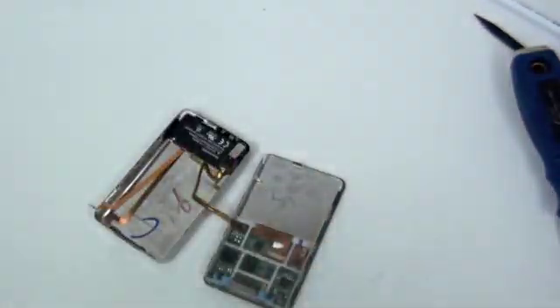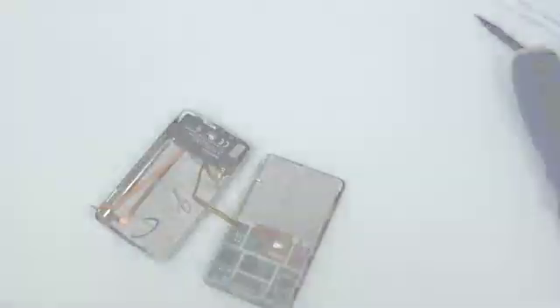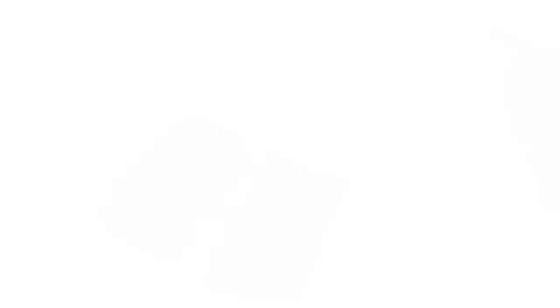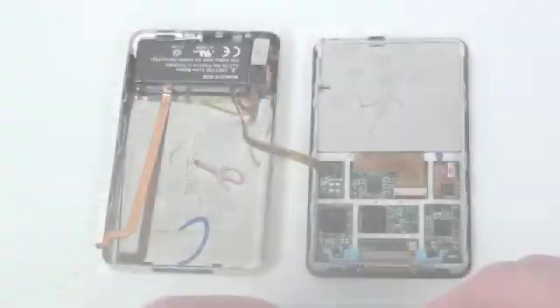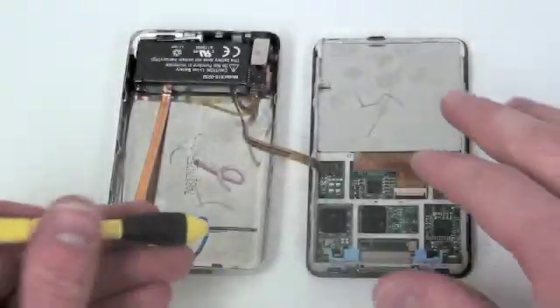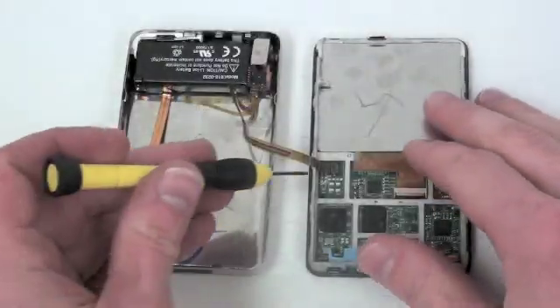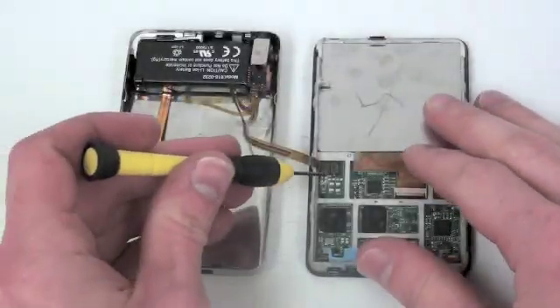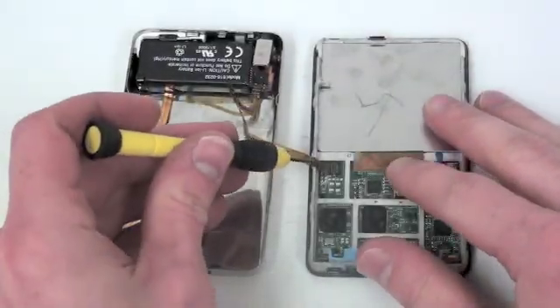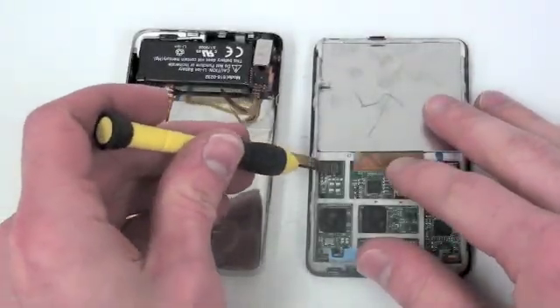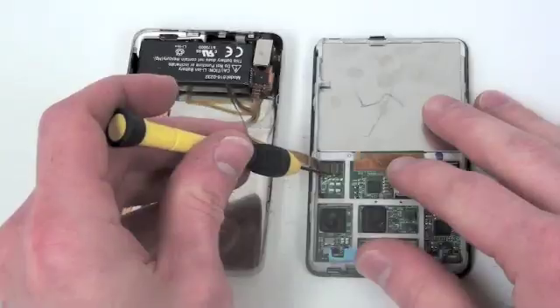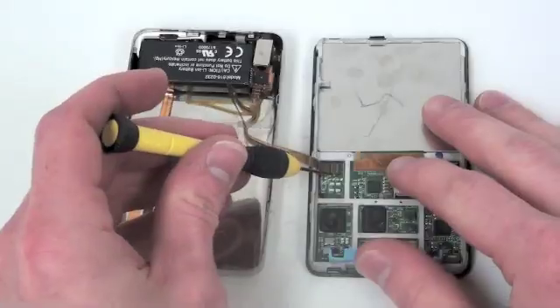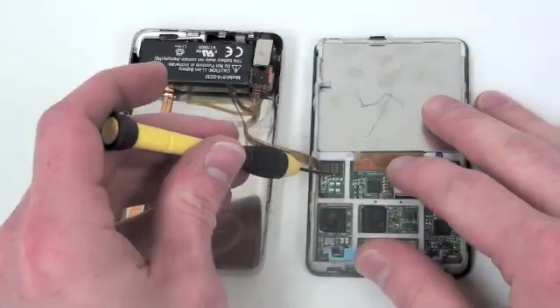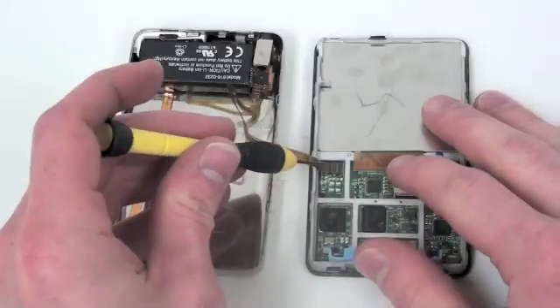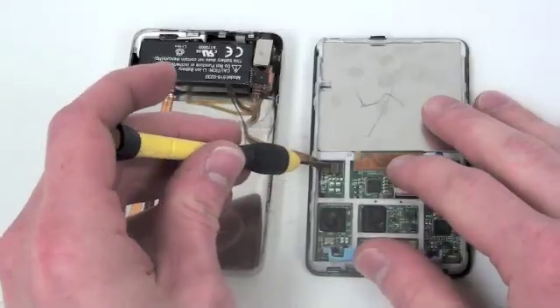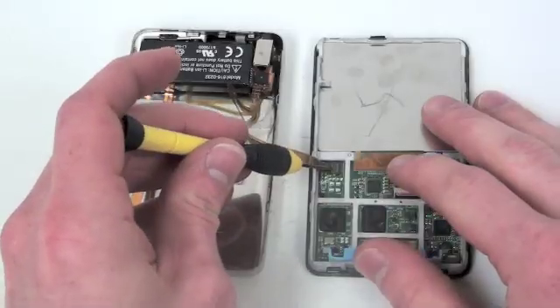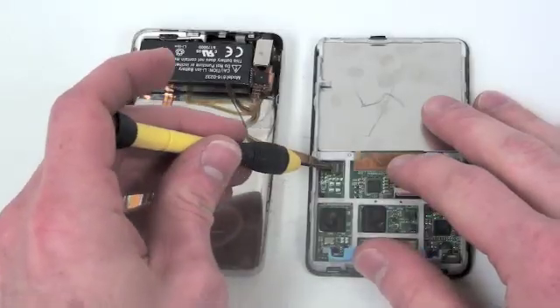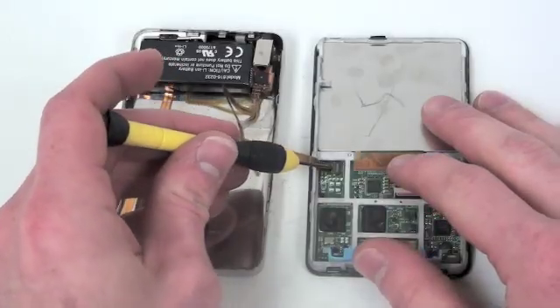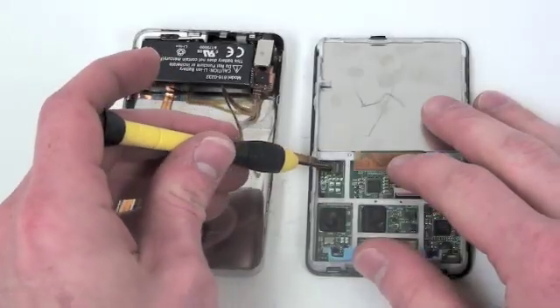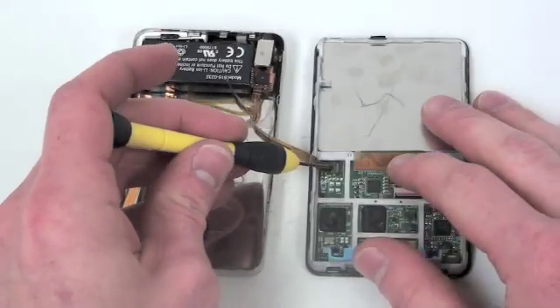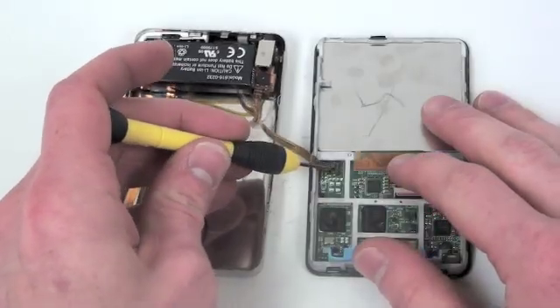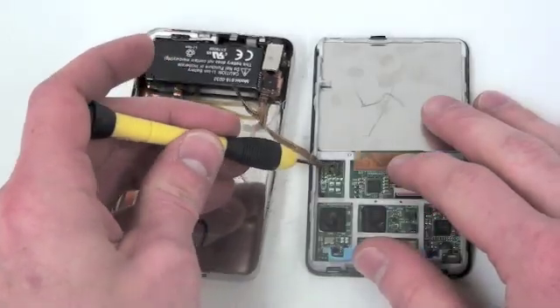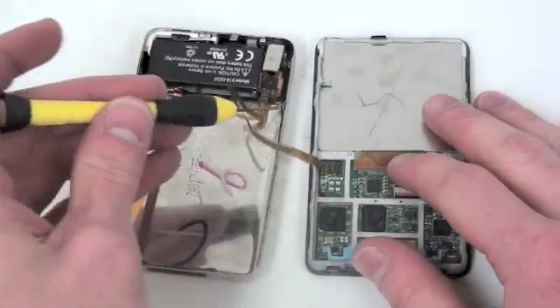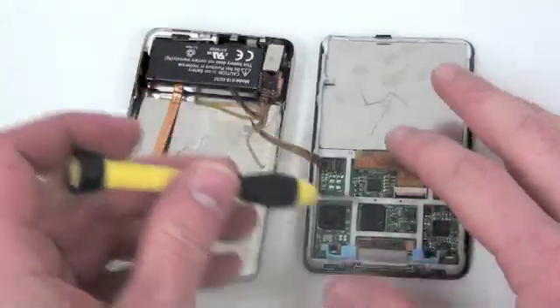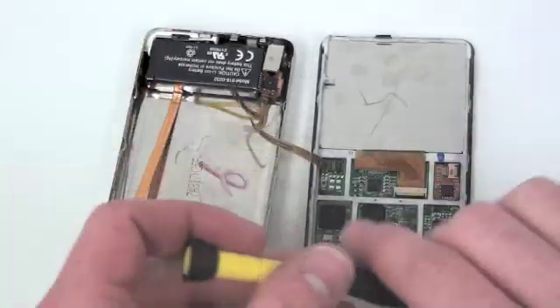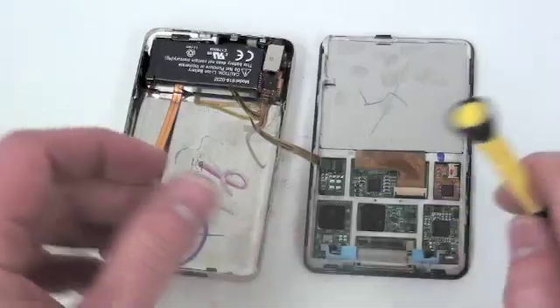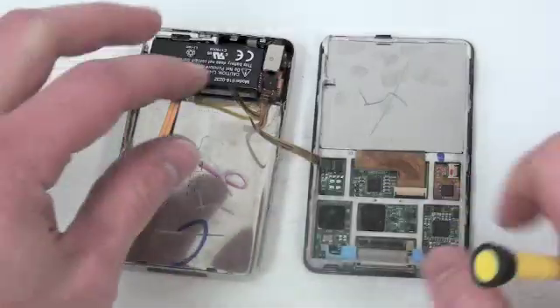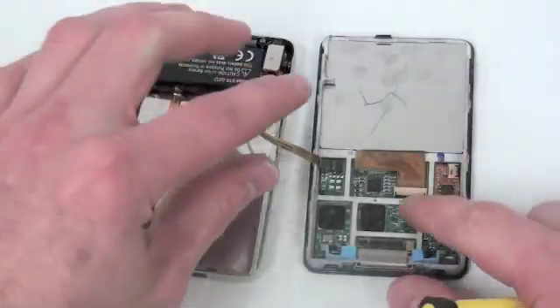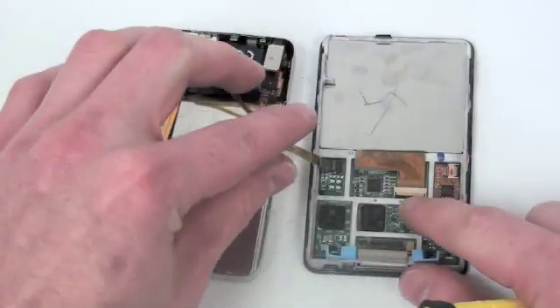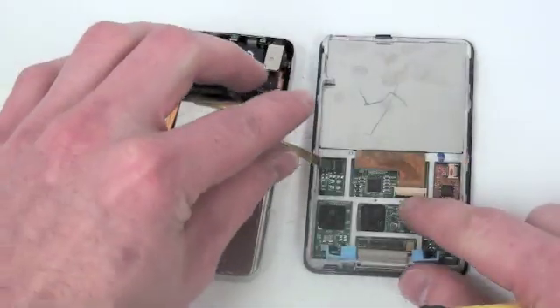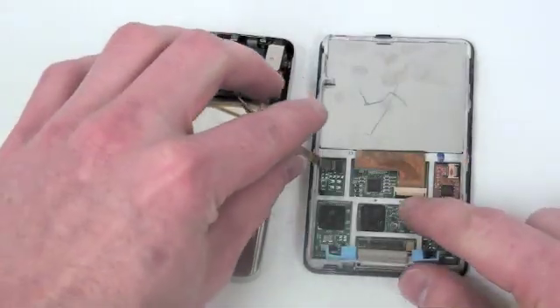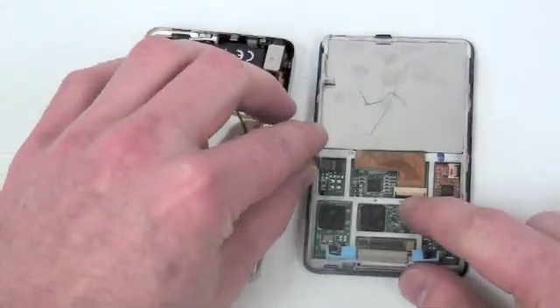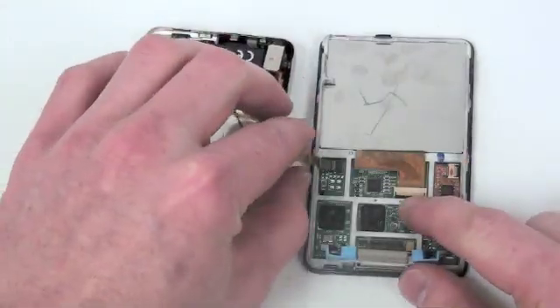Now to unplug the headphone board assembly, take your small flat tool and gently lift up on the locking mechanism and then slide out the cable.